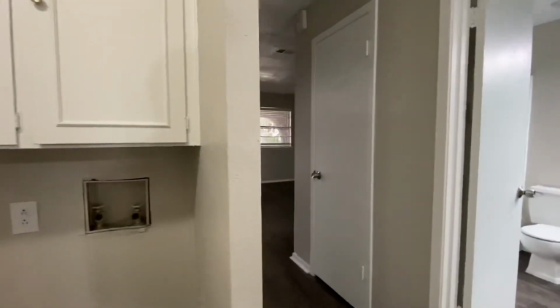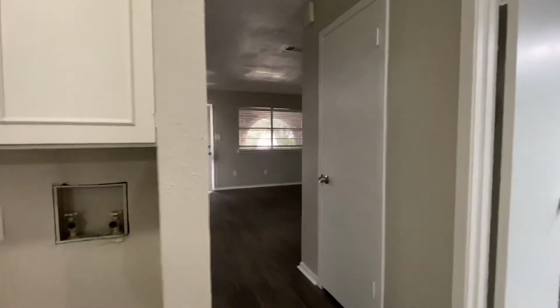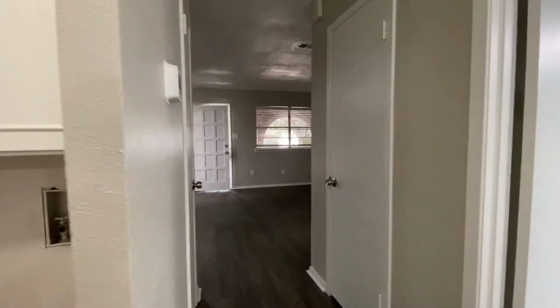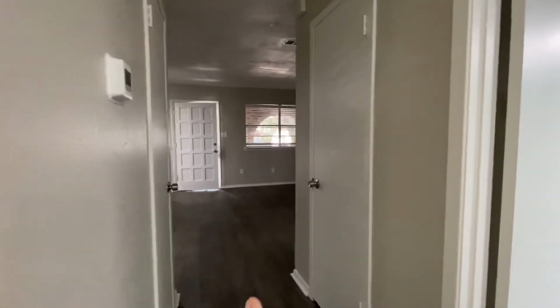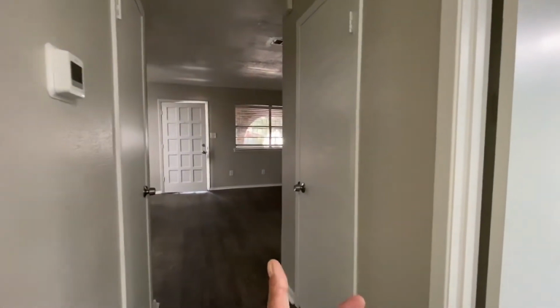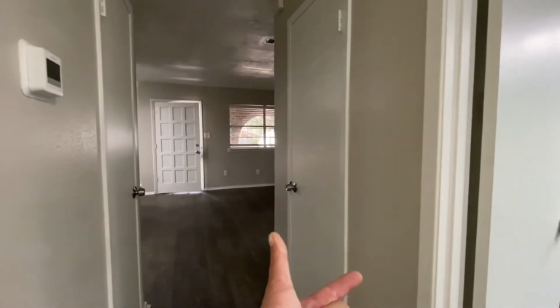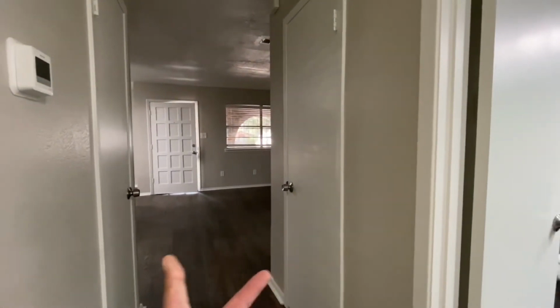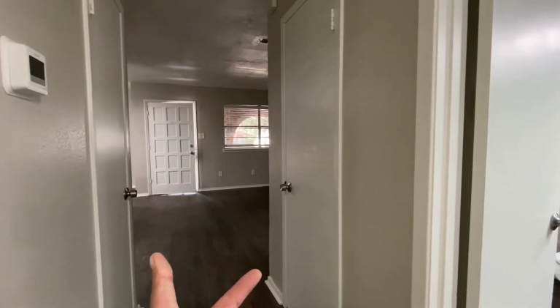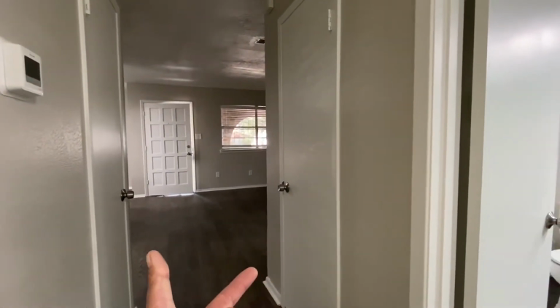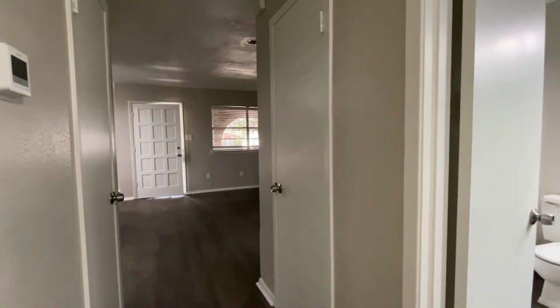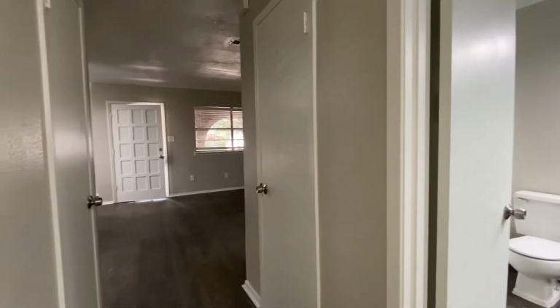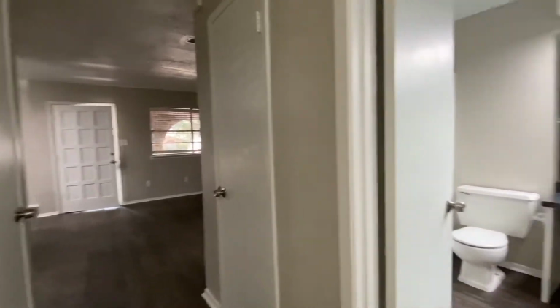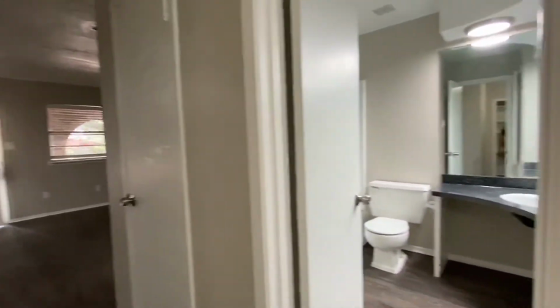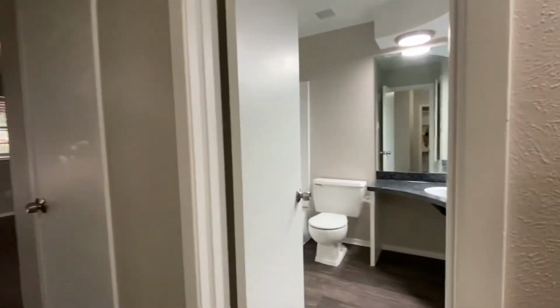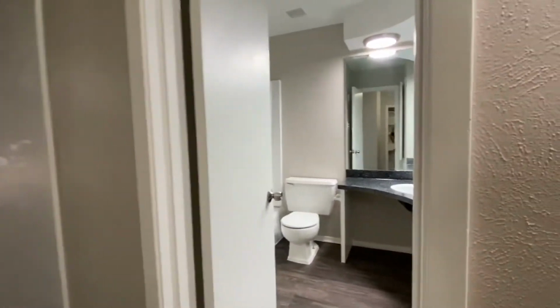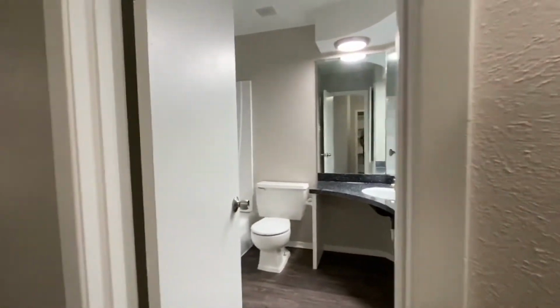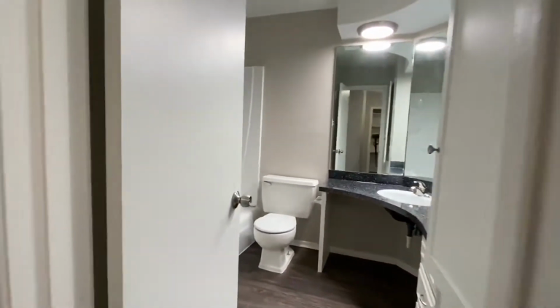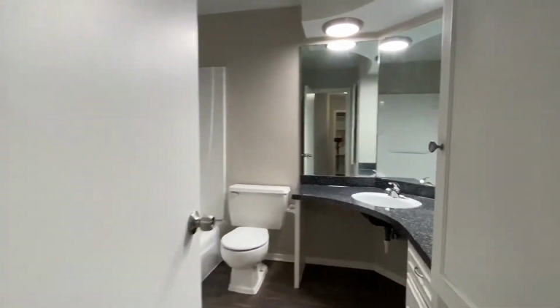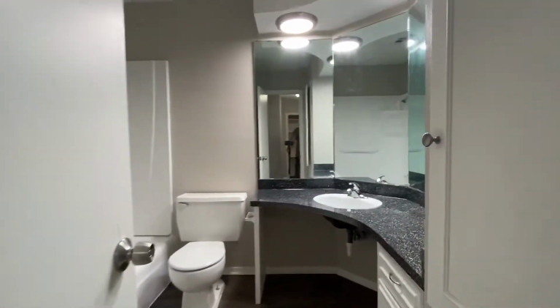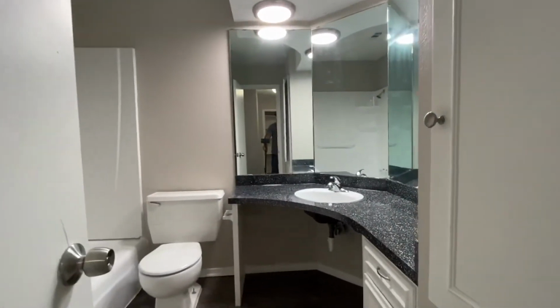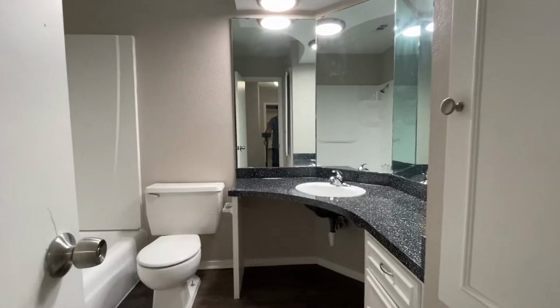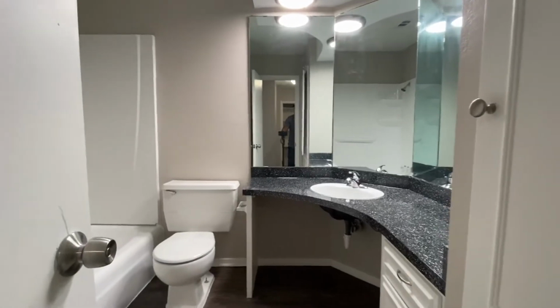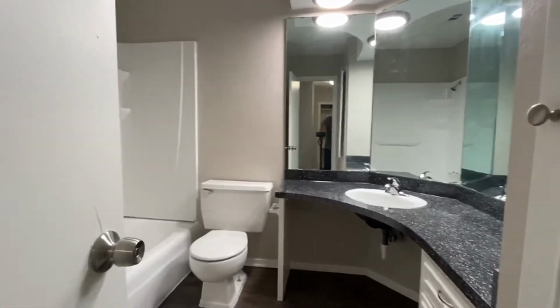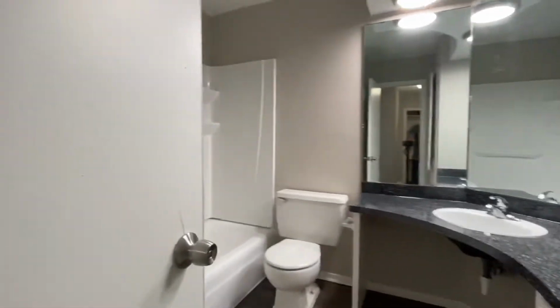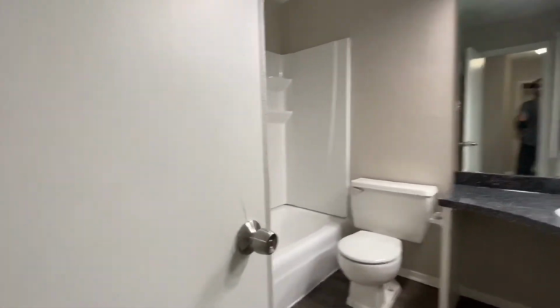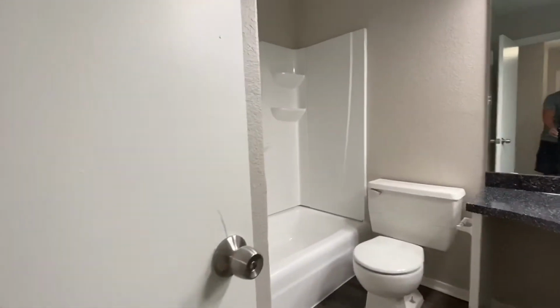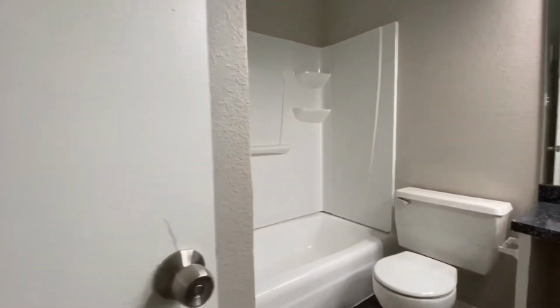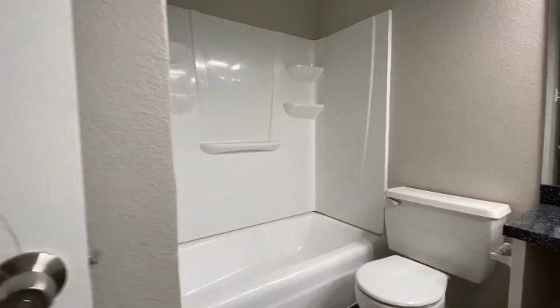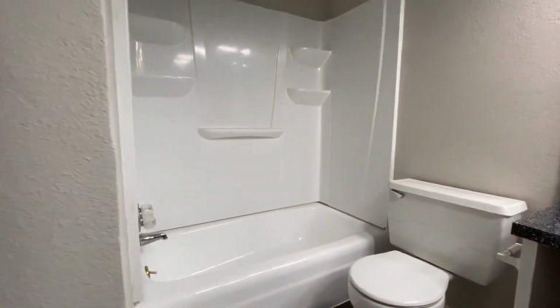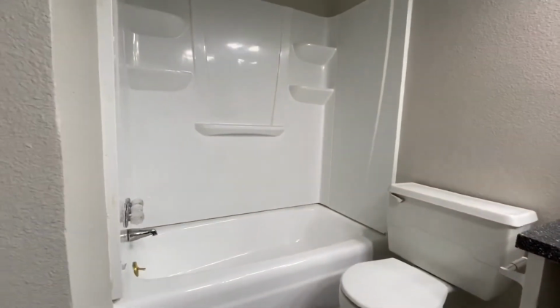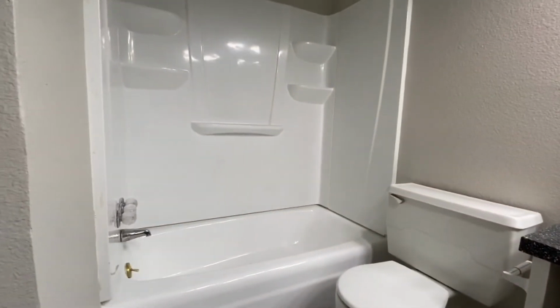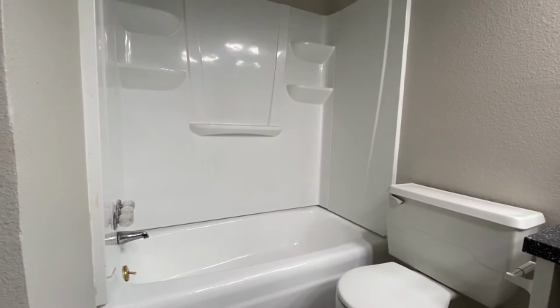Down this hallway we do have two coat closets. We've got the full bath right here — a single vanity, commode, and shower-tub combination.